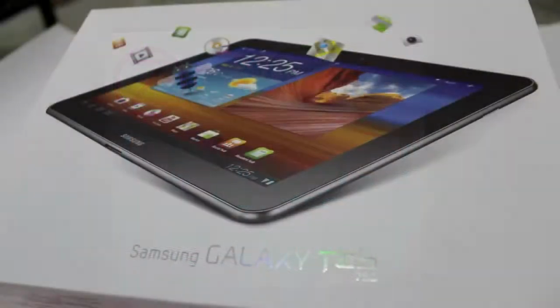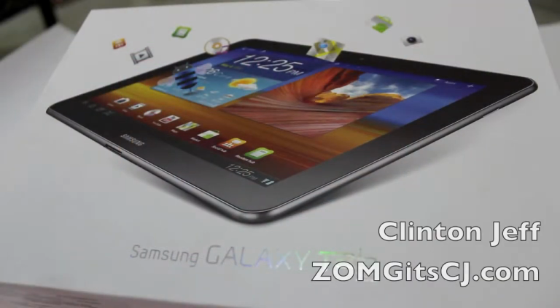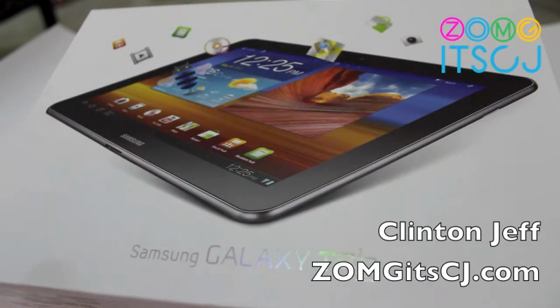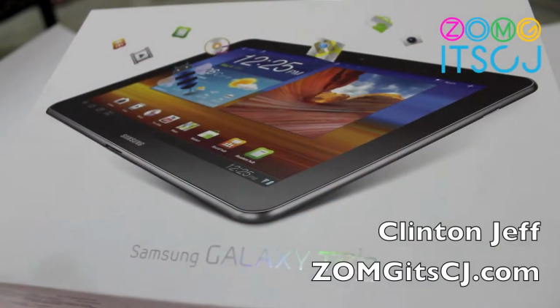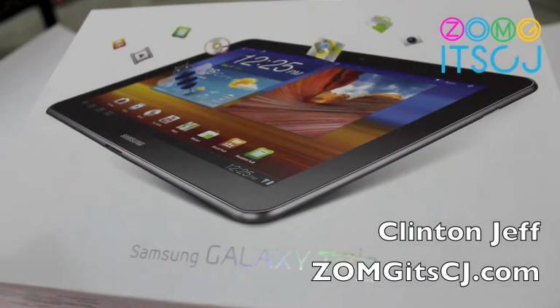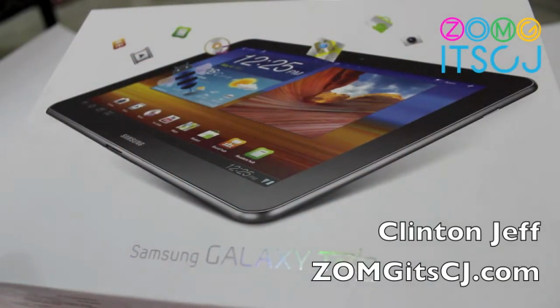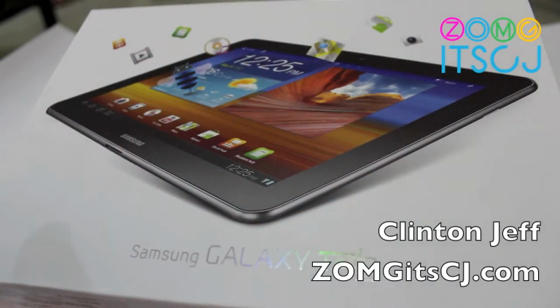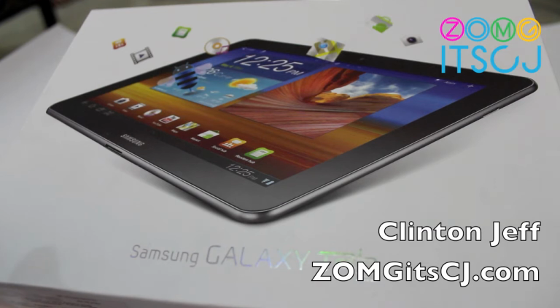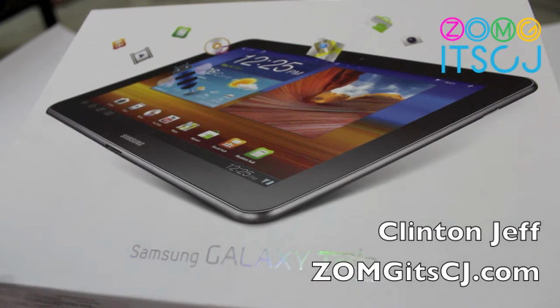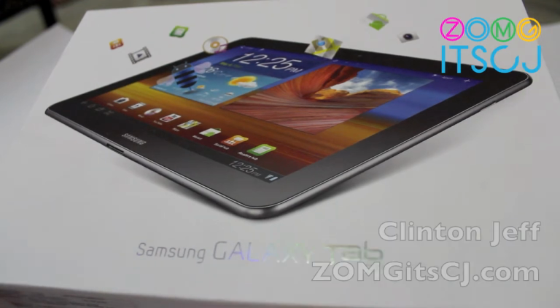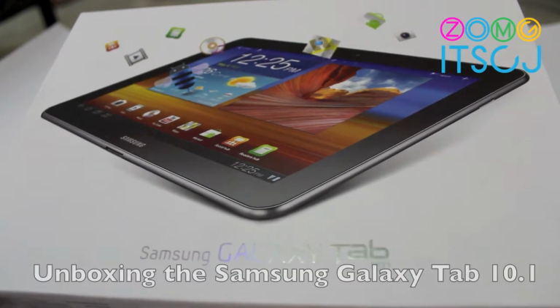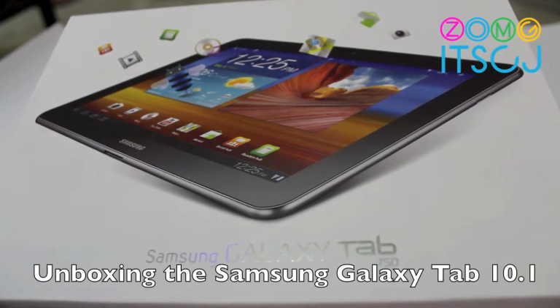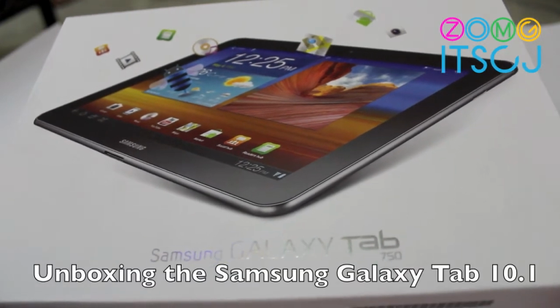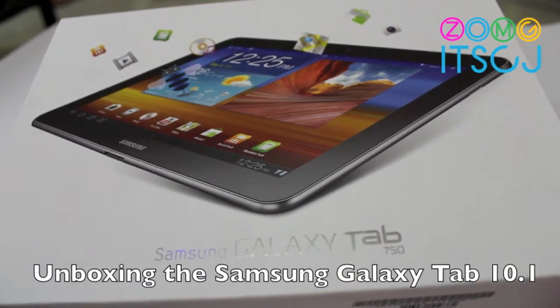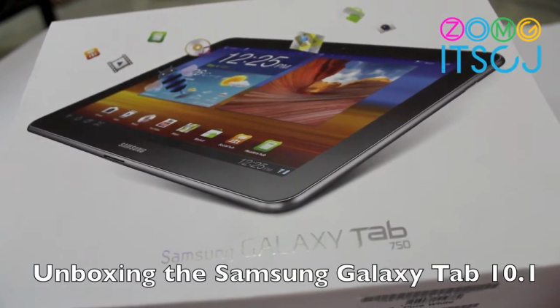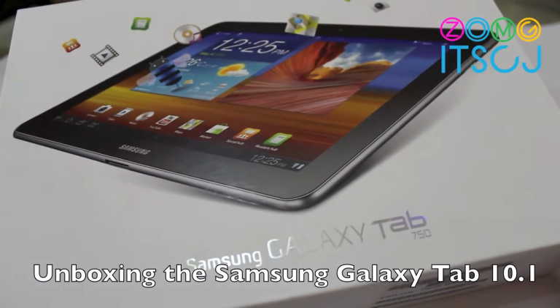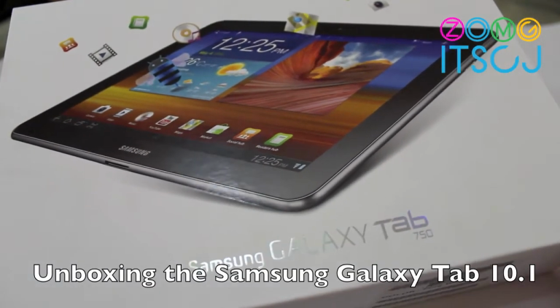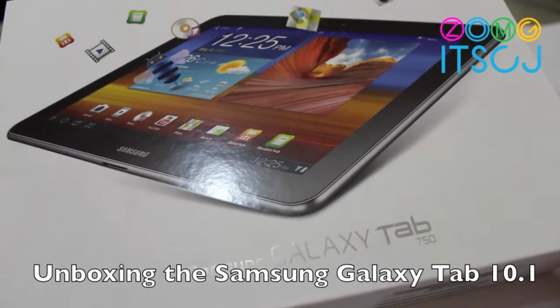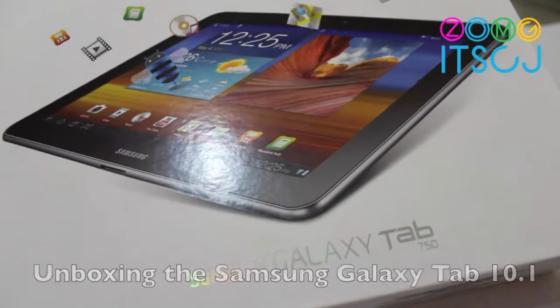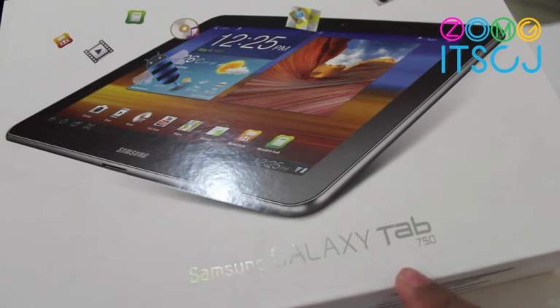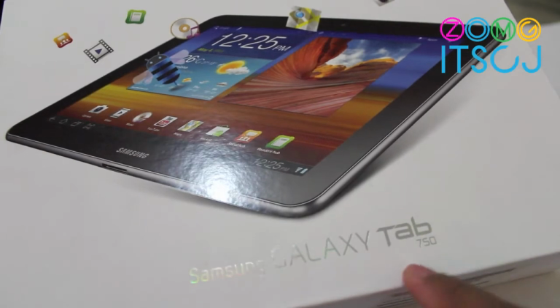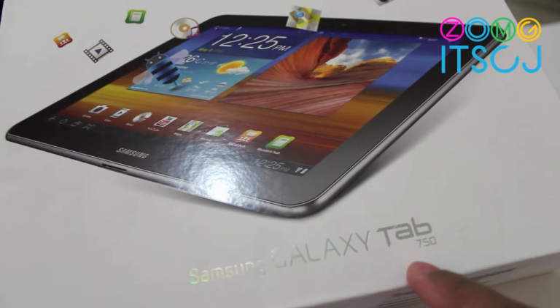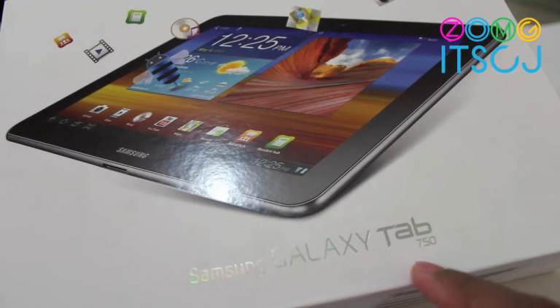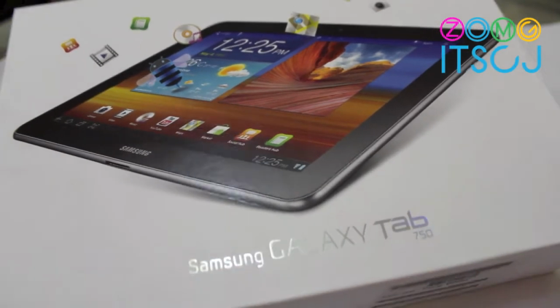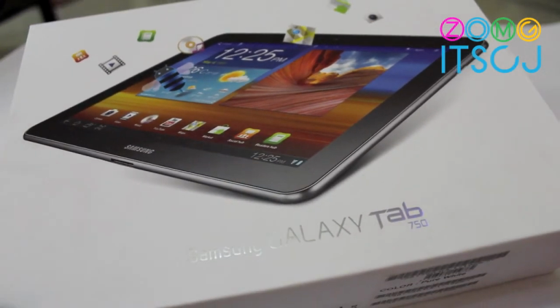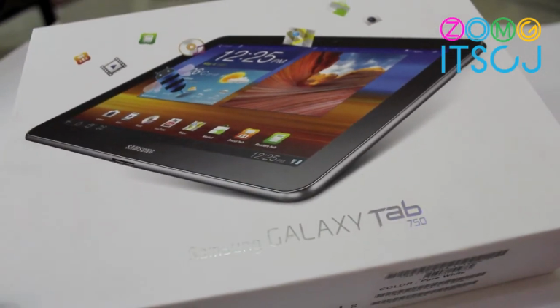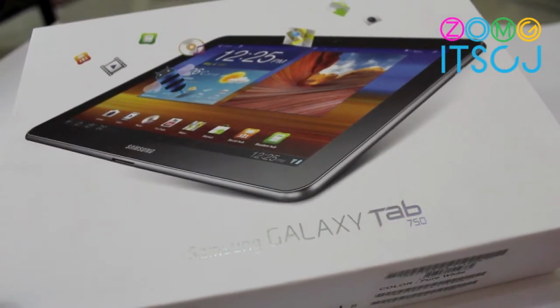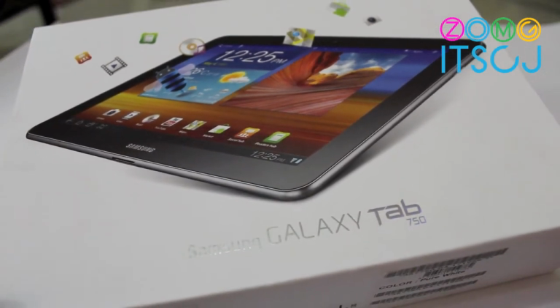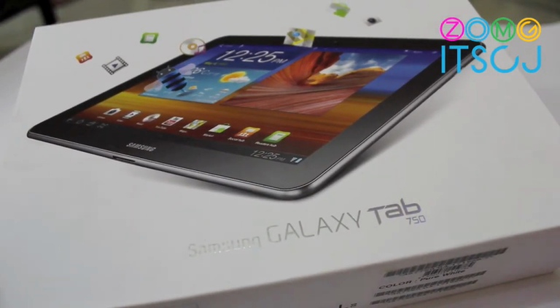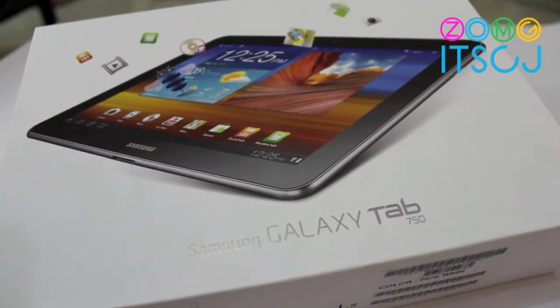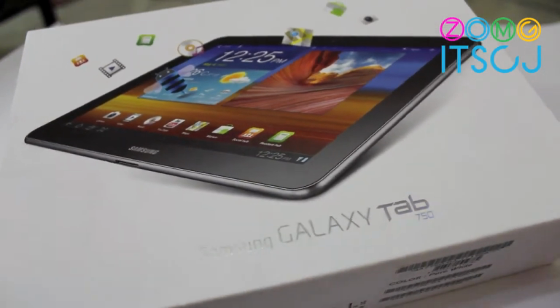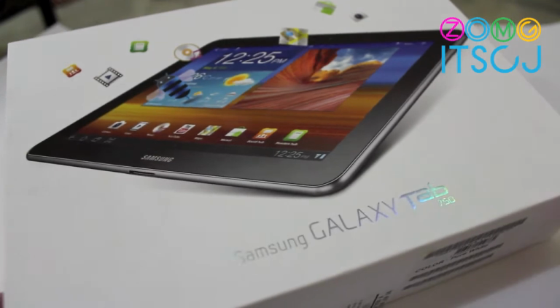Hey guys, this is Clint and Jeff from ZOMAYGOYACJ.com and here is a little quick unboxing of the Samsung Galaxy Tab 750 — in India, but it's called the Samsung Galaxy Tab 10.1 everywhere else.